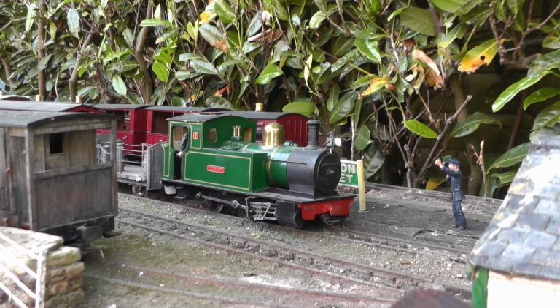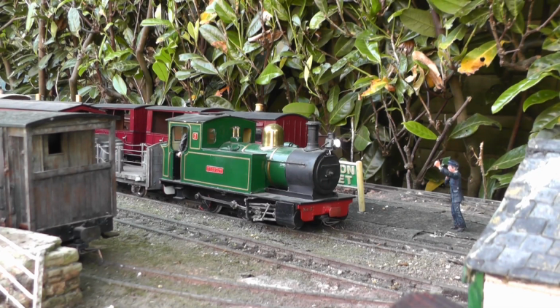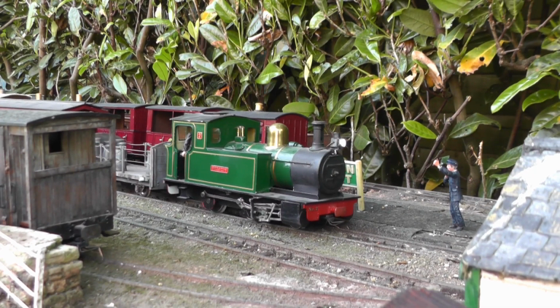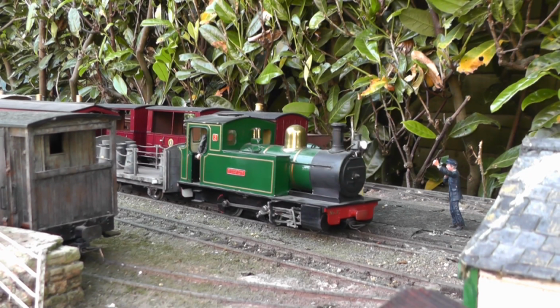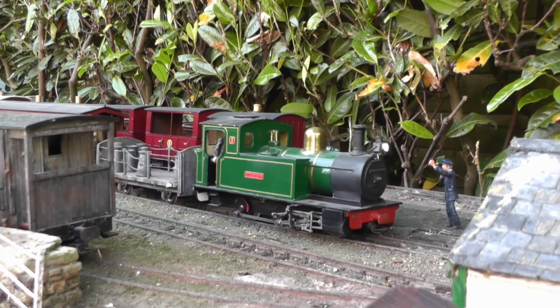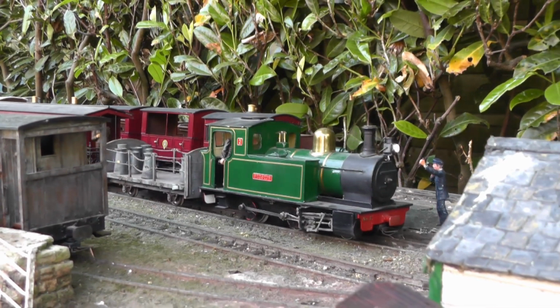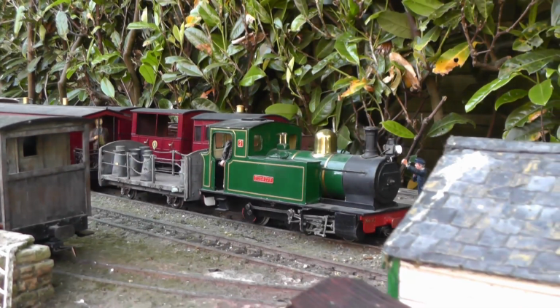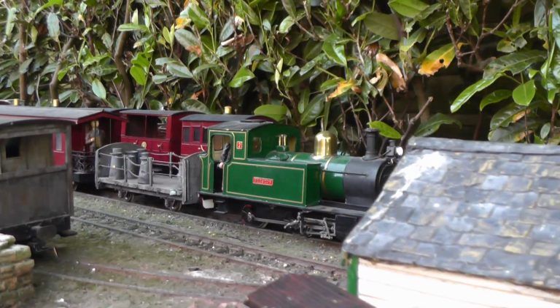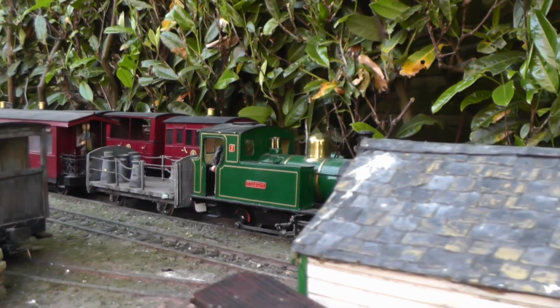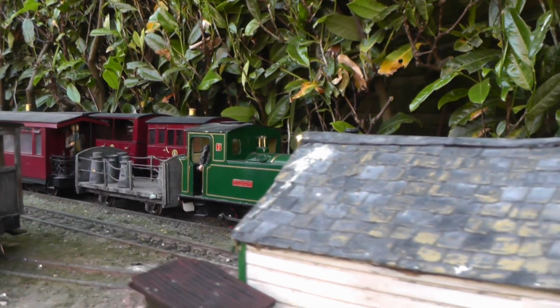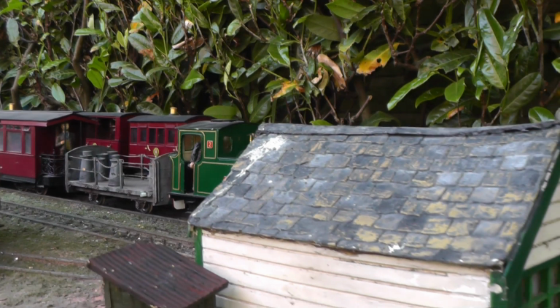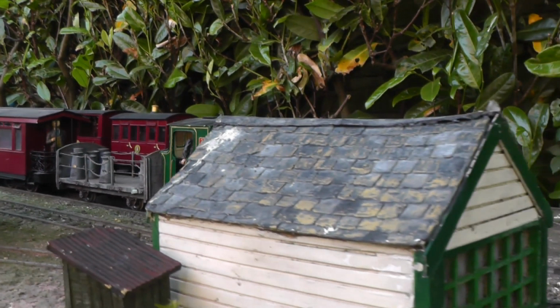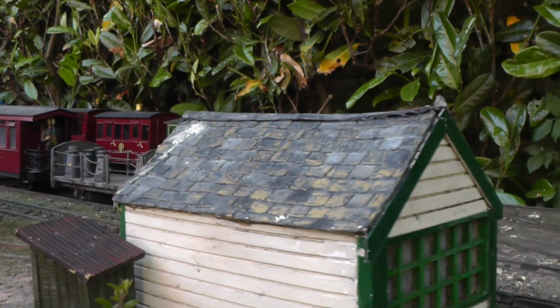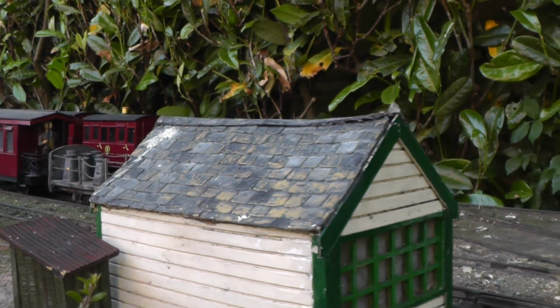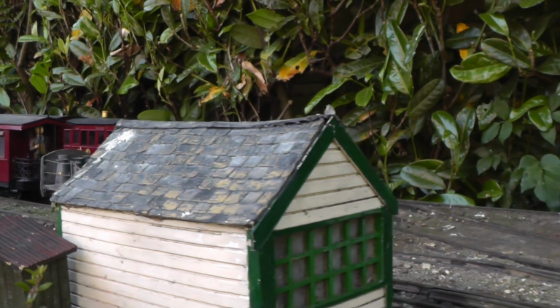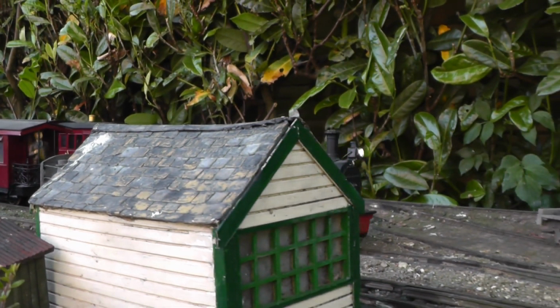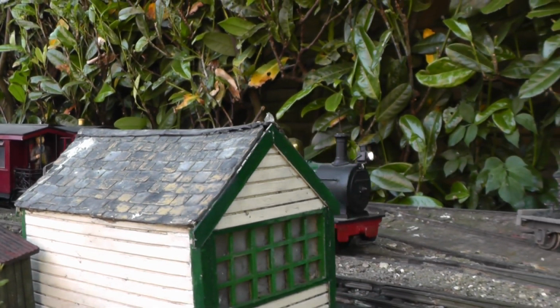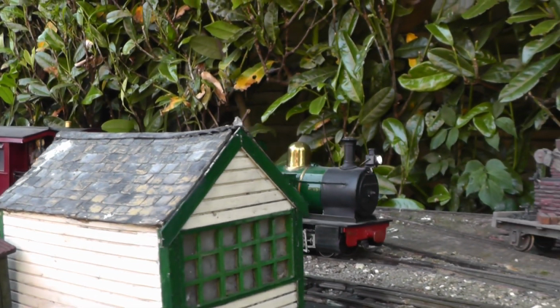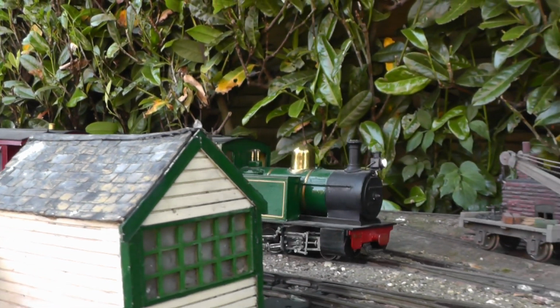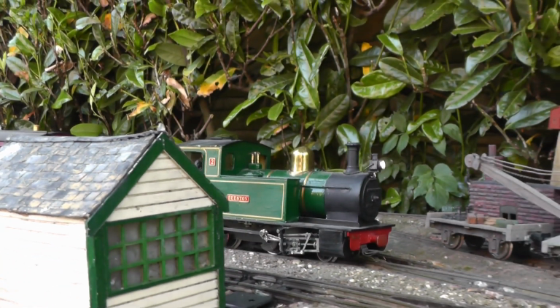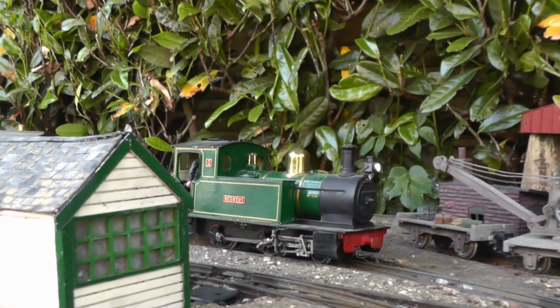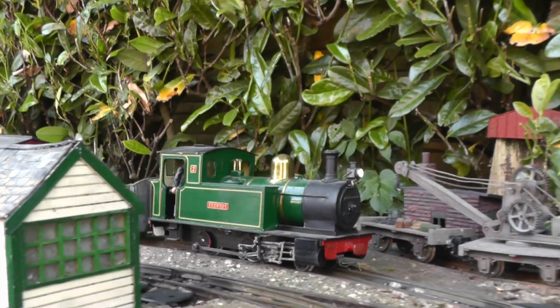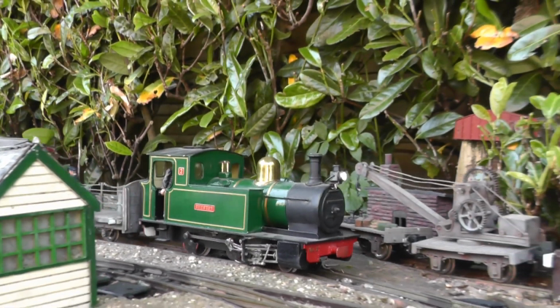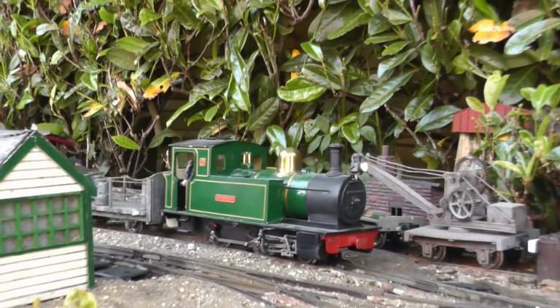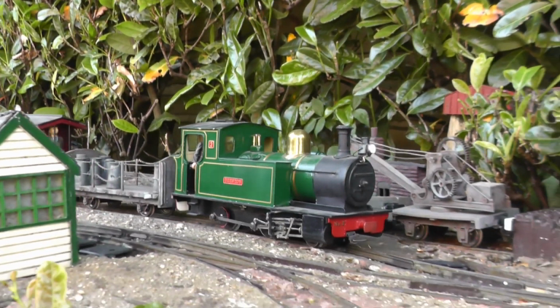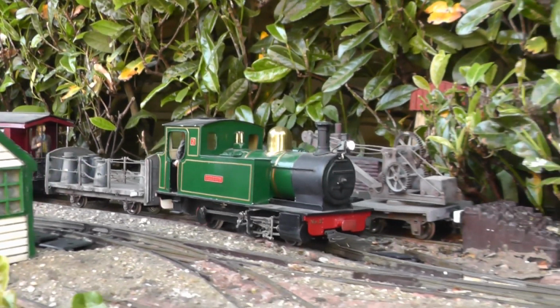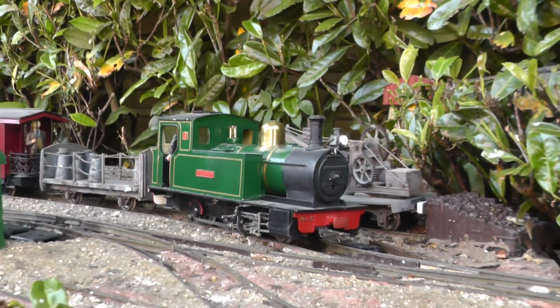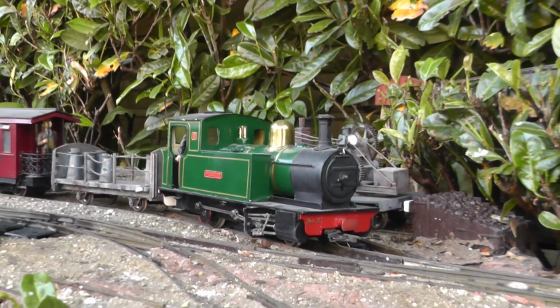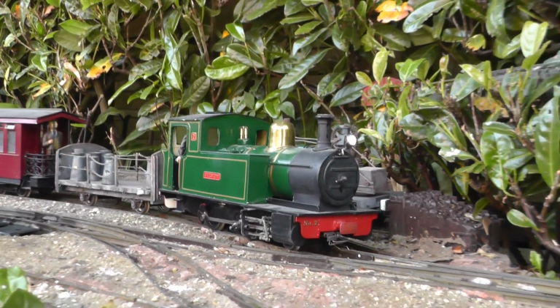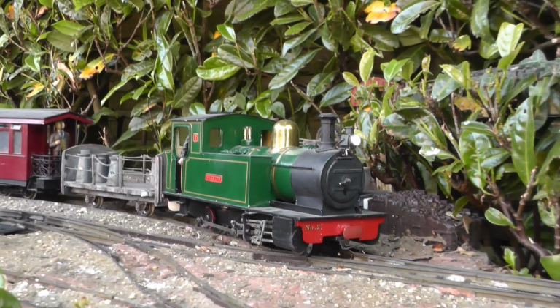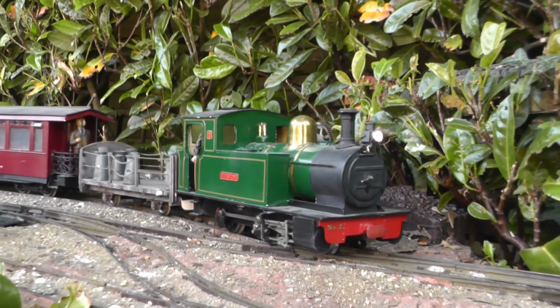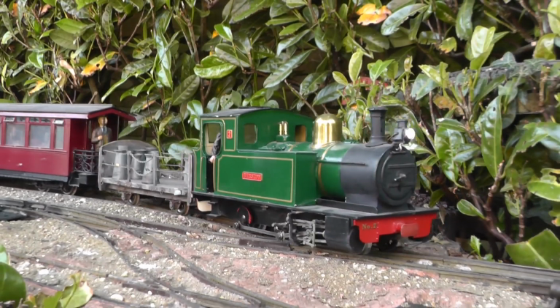Another year, another day, and Peckford and Light Railway springs to life. On a balmy summer's morning, Barclay Loco No. 2, Beeston, steams out of Beeston Market Station with the first train of the day, the Down Early Mixed.